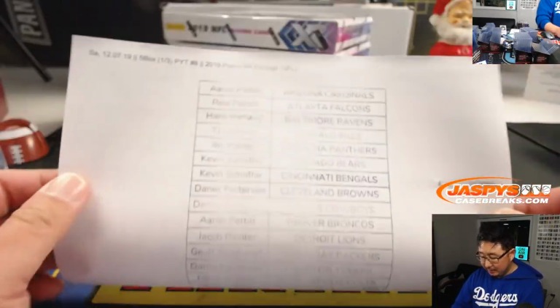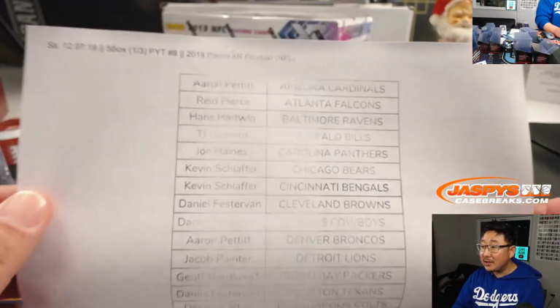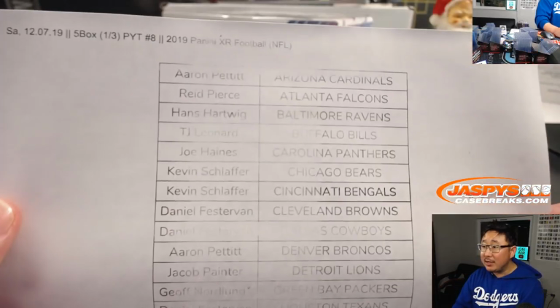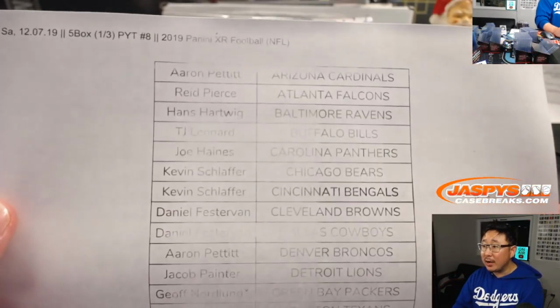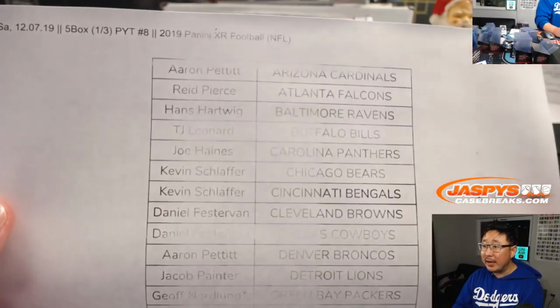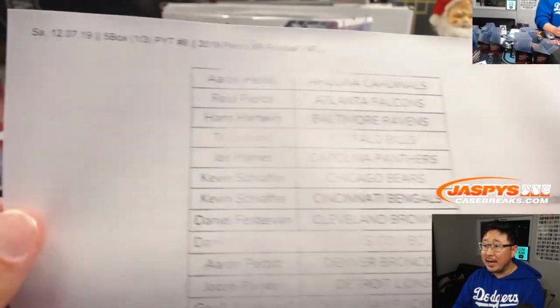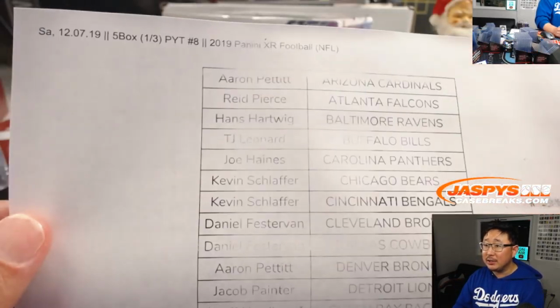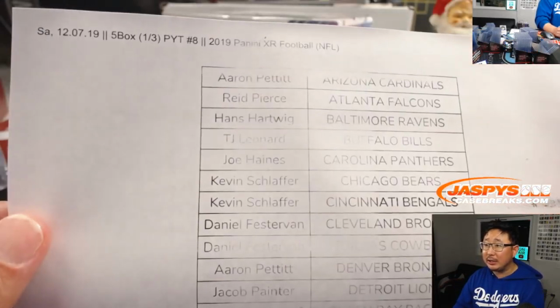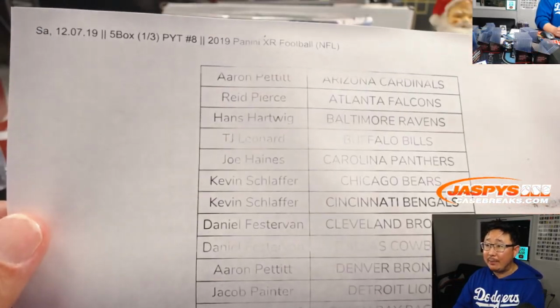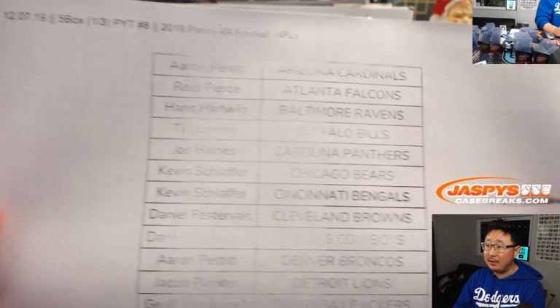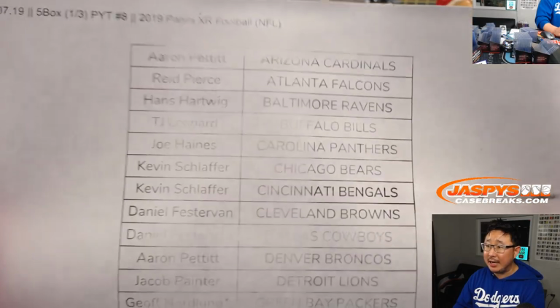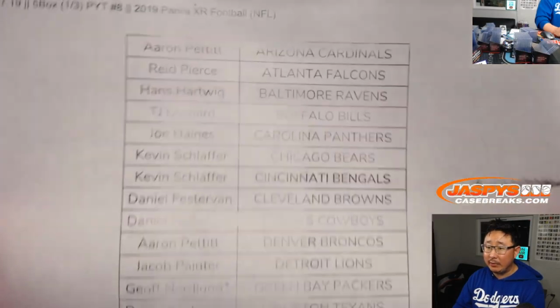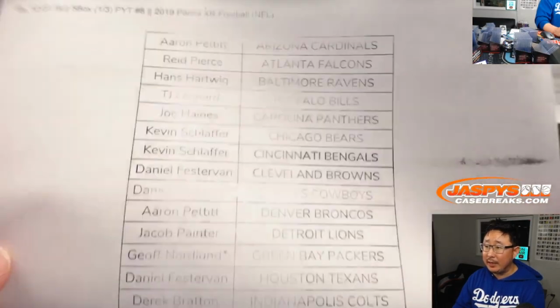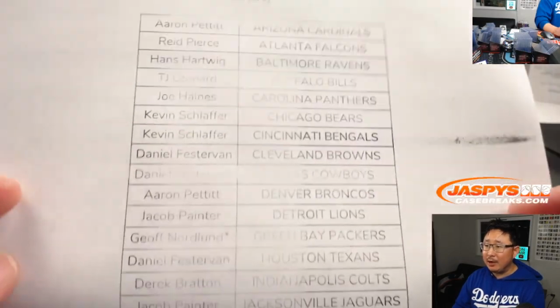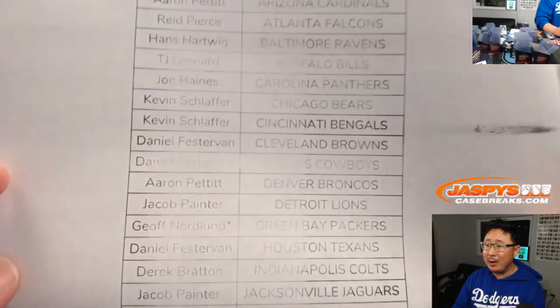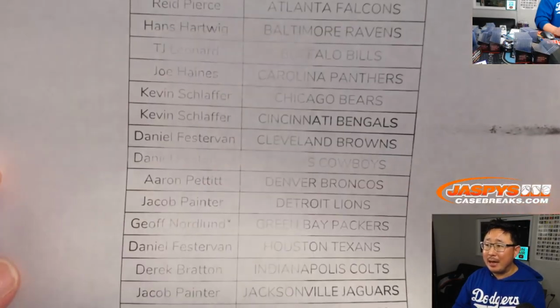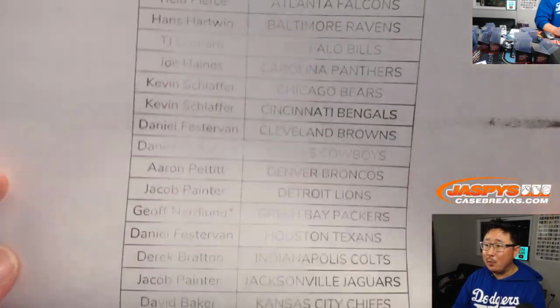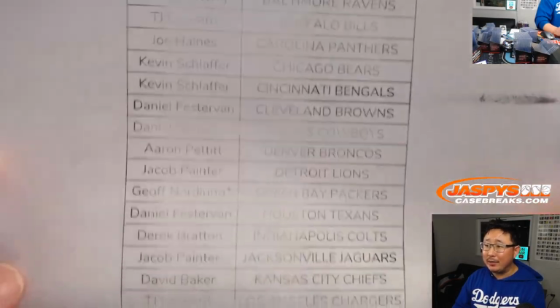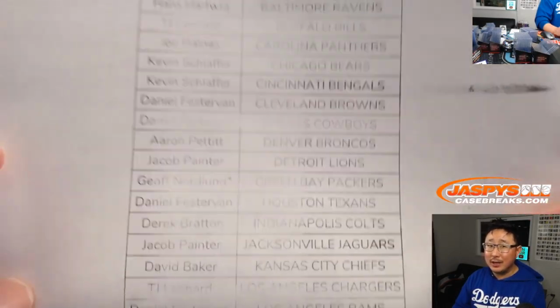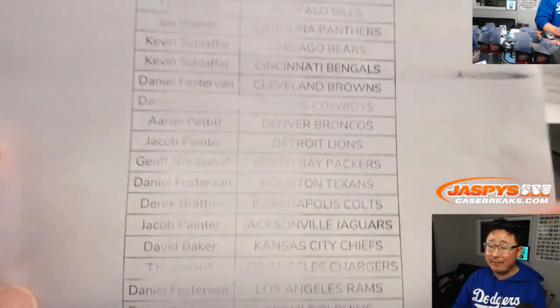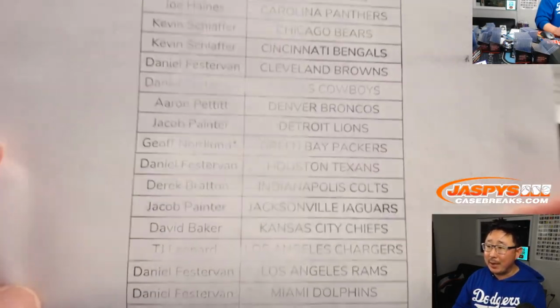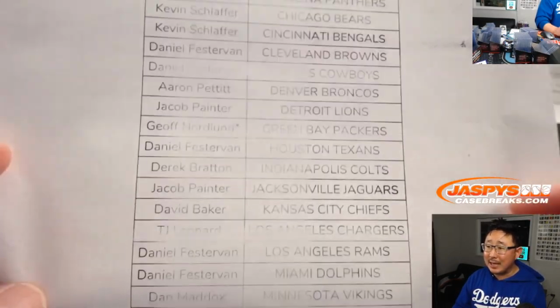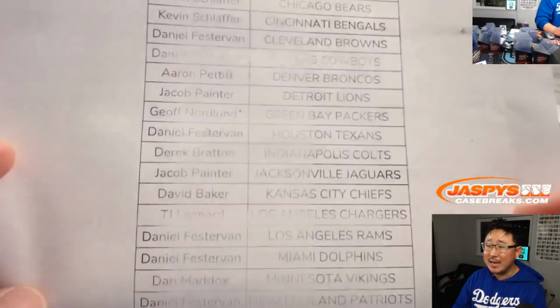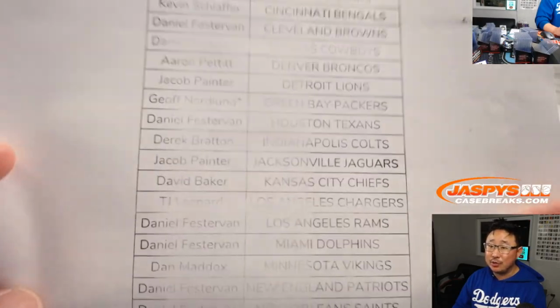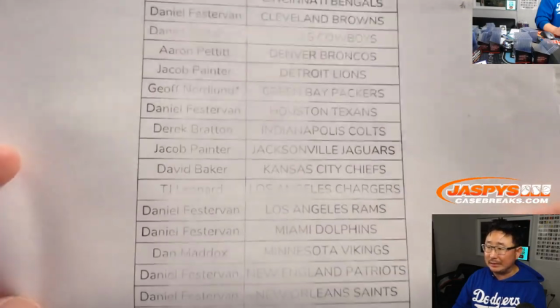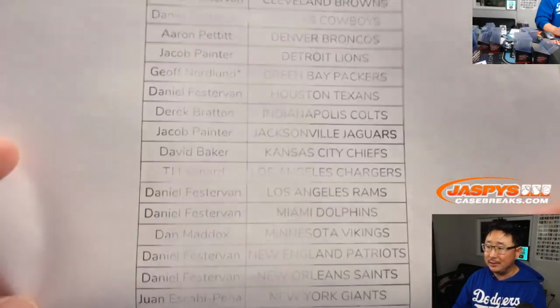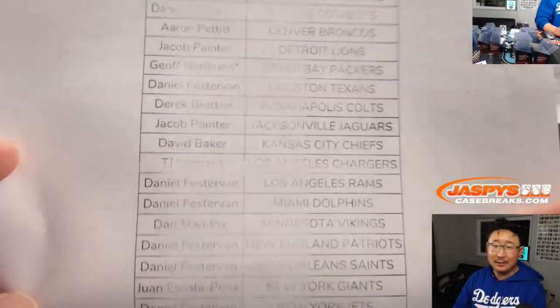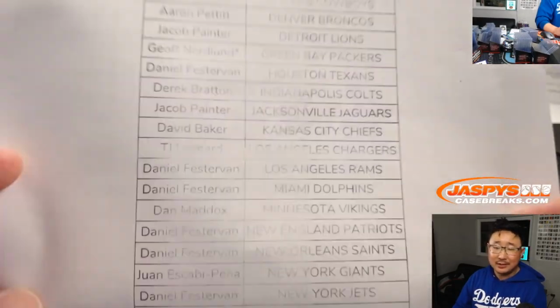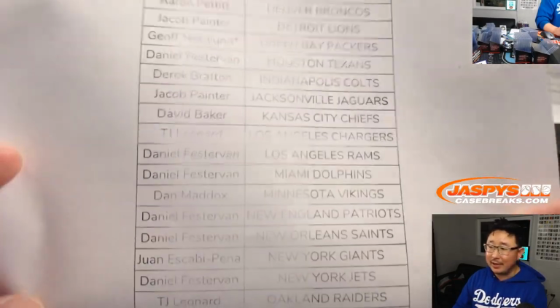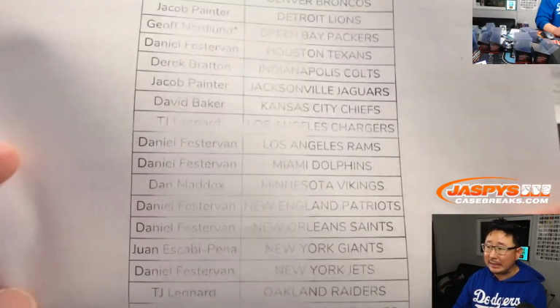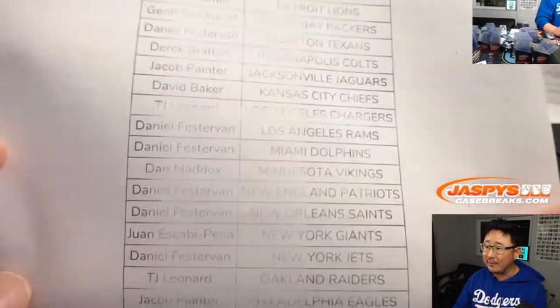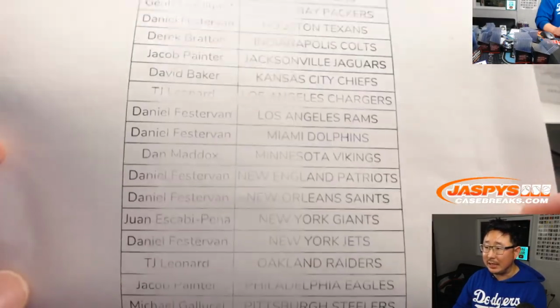Big thanks to all of these folks right here for getting into the action. I know it's a little late, but thank you for staying up late with me. I will not be opening those Black Friday packs live — we'll send them to you sealed. It's just too late.